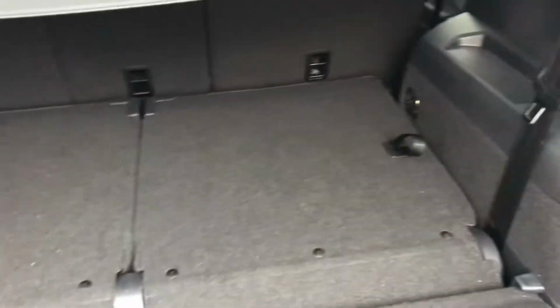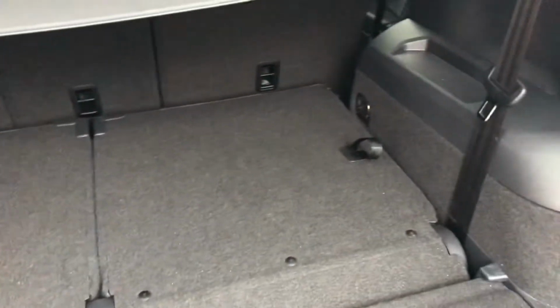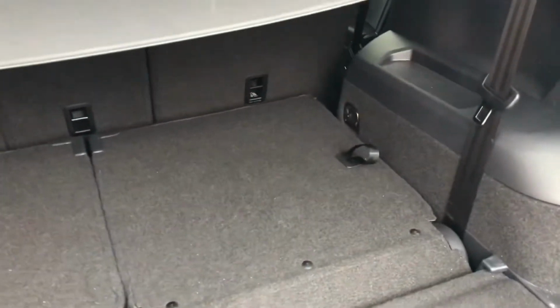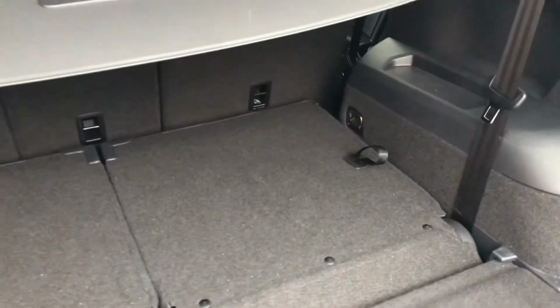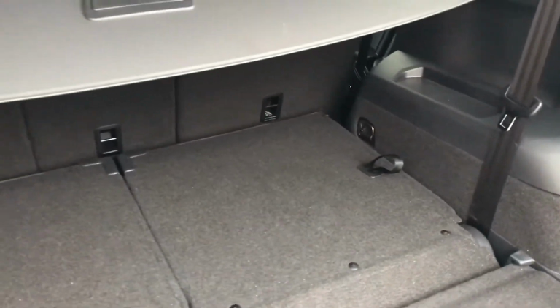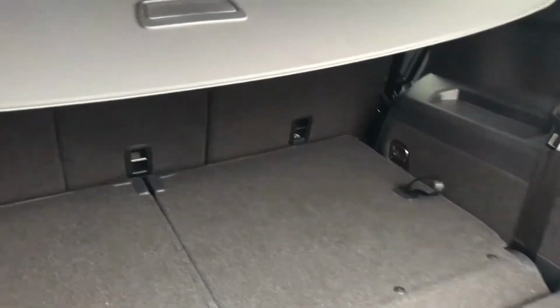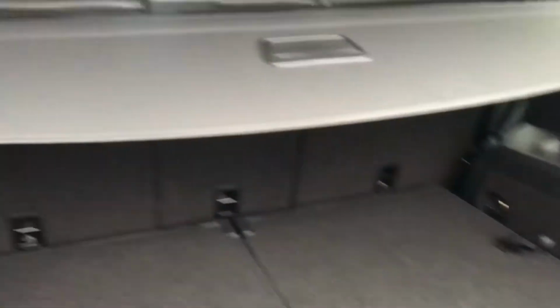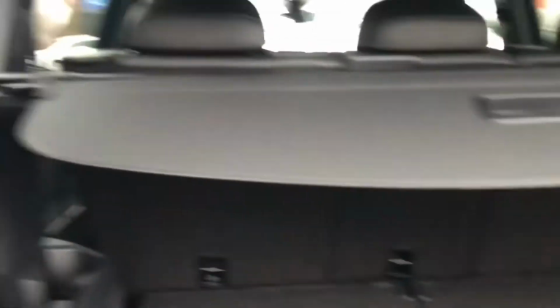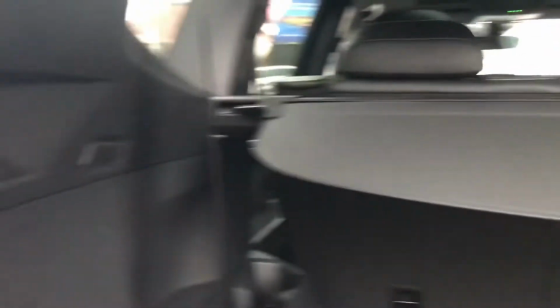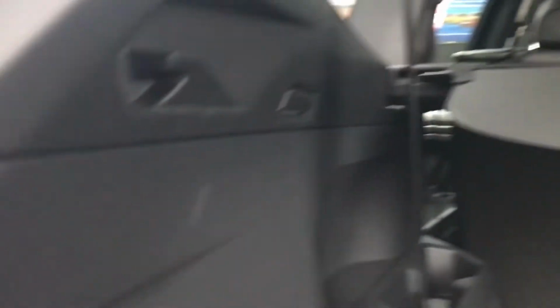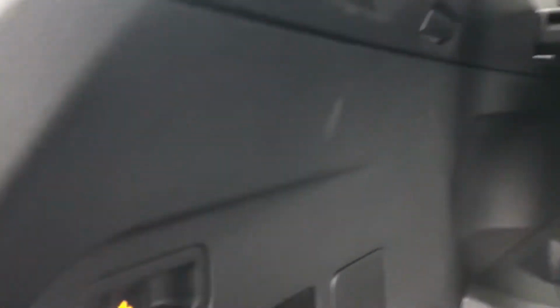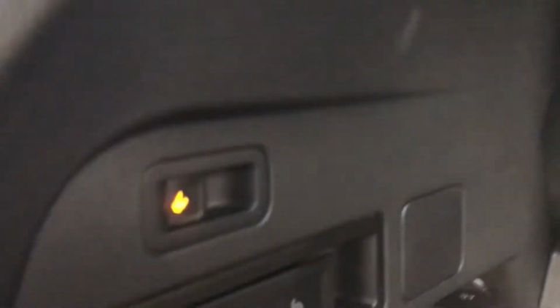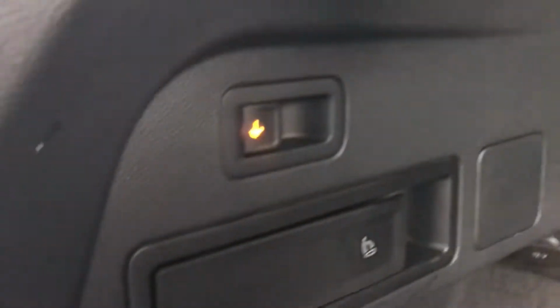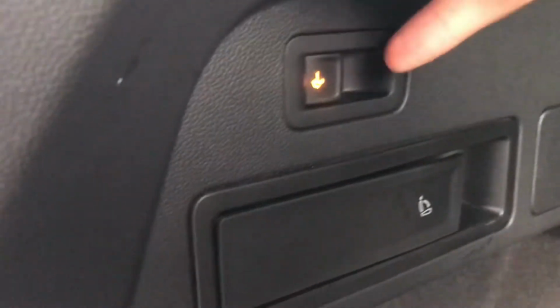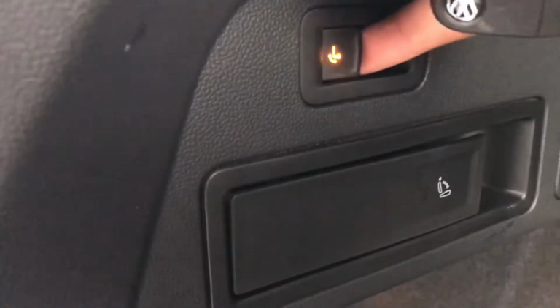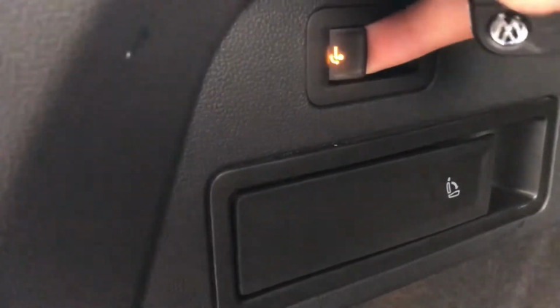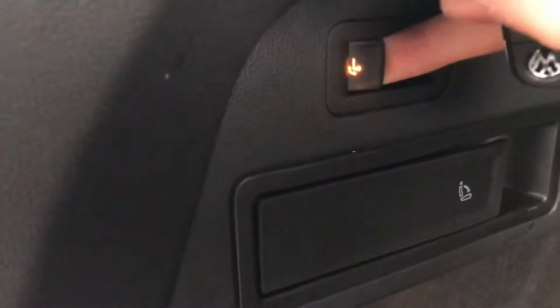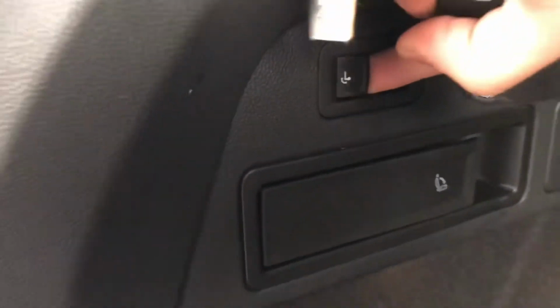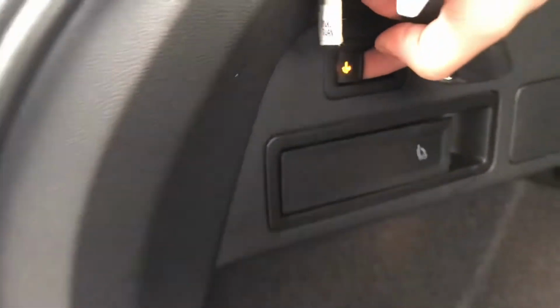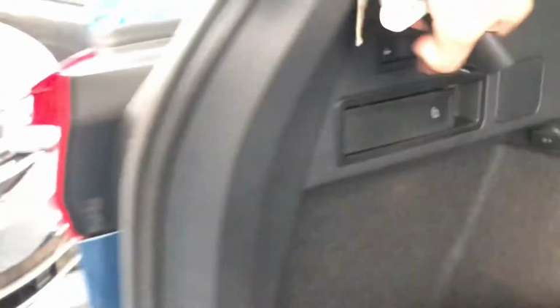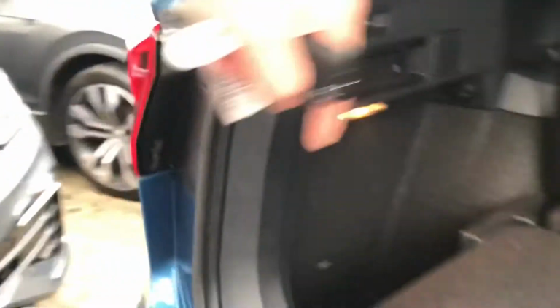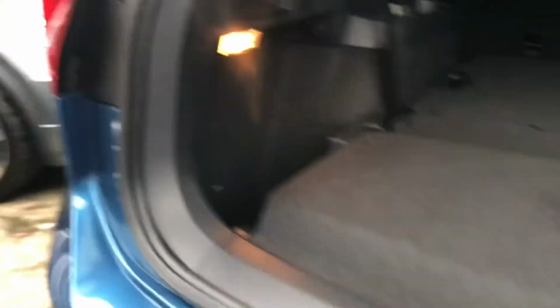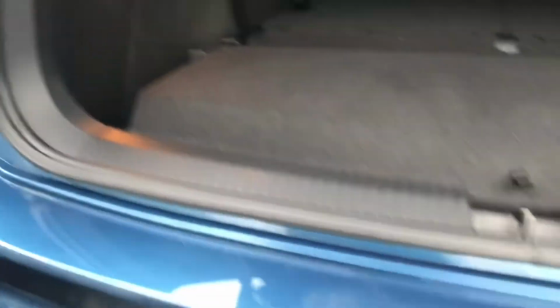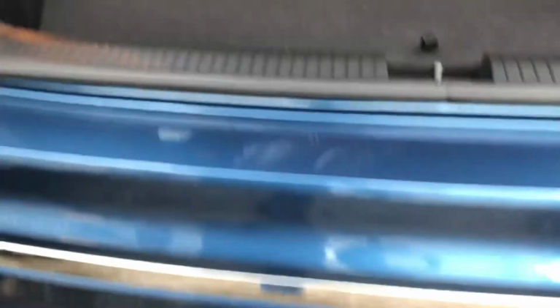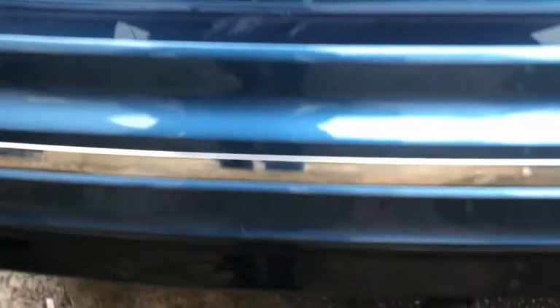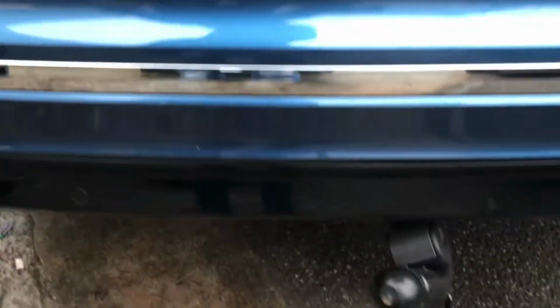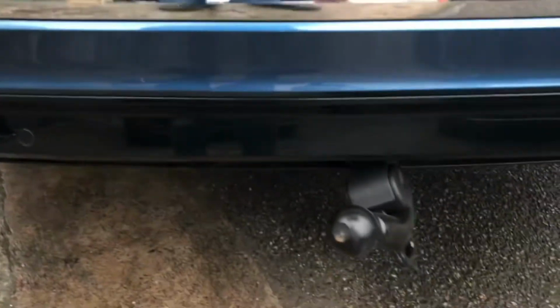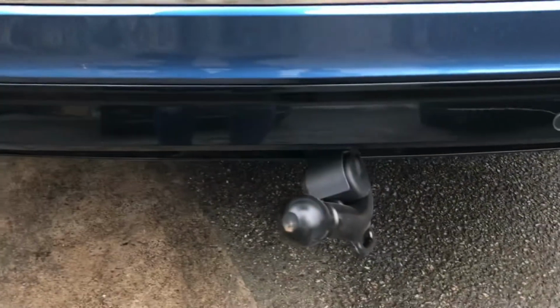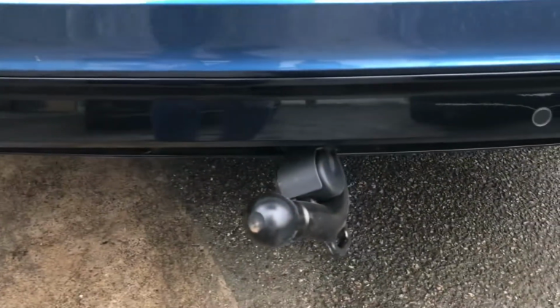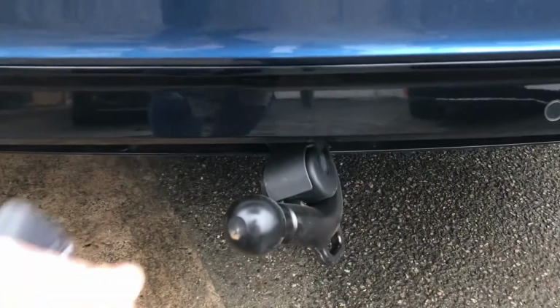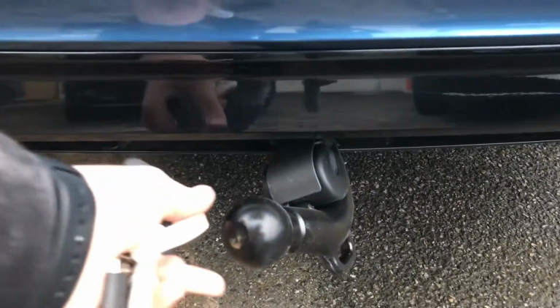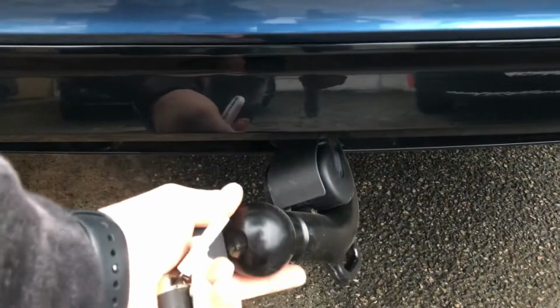The car also comes with a tow bar. You just flick this switch here to gain access to it, just in case you need to tow a caravan or even another car.